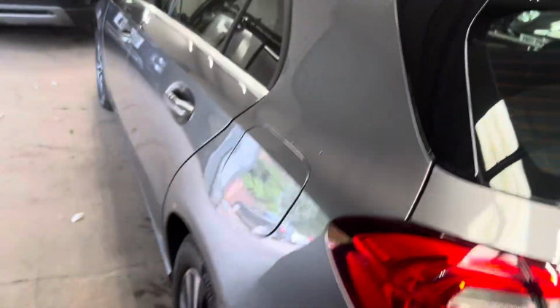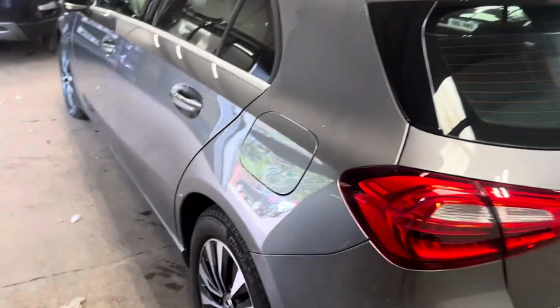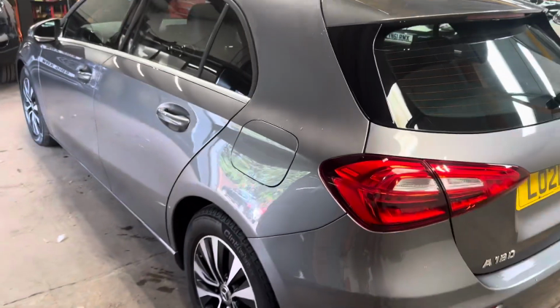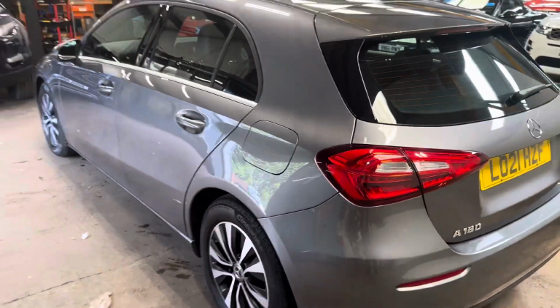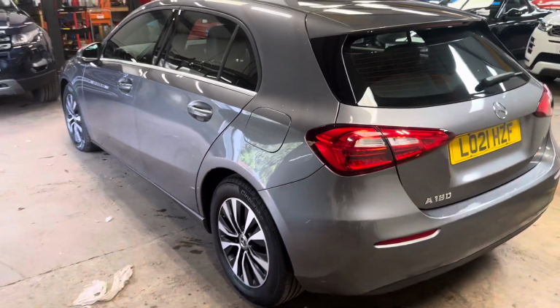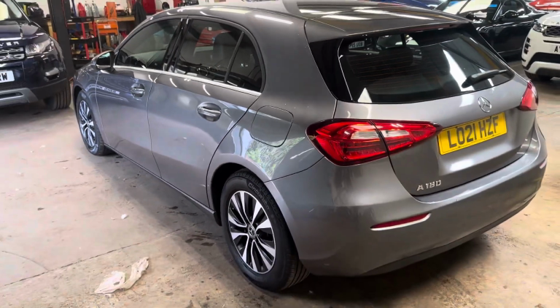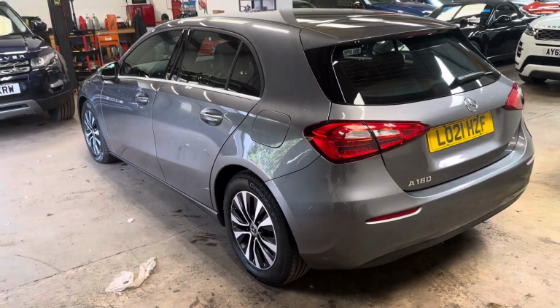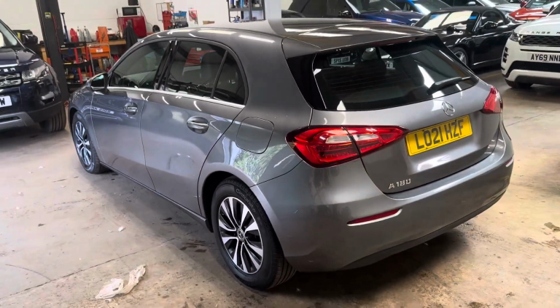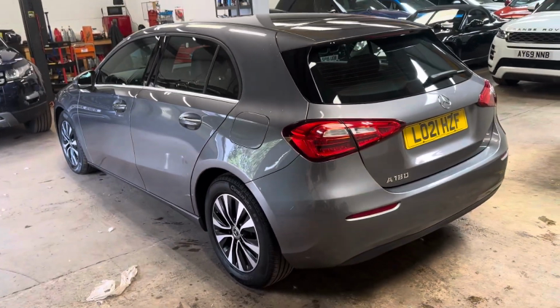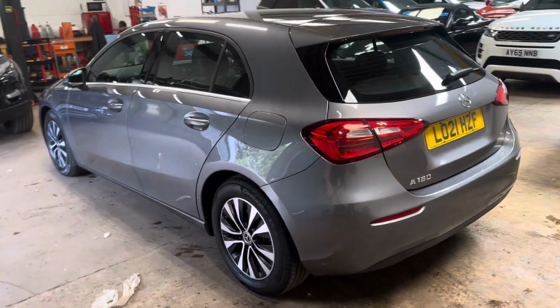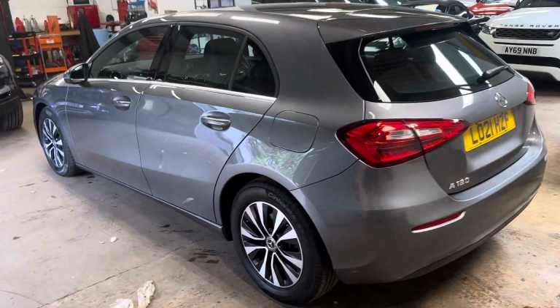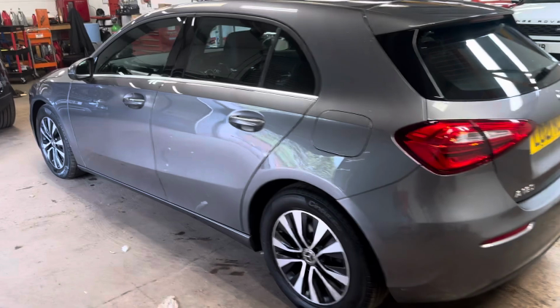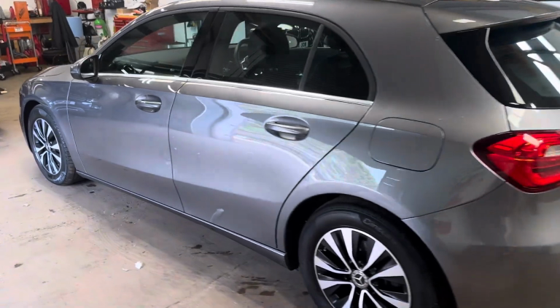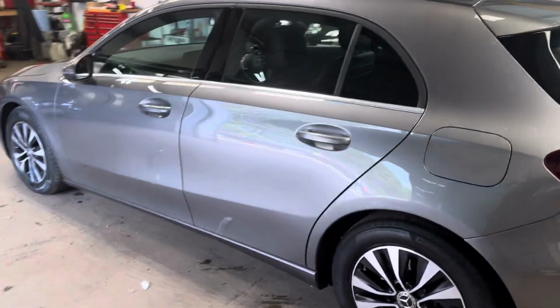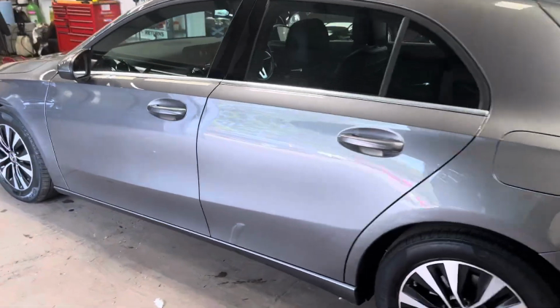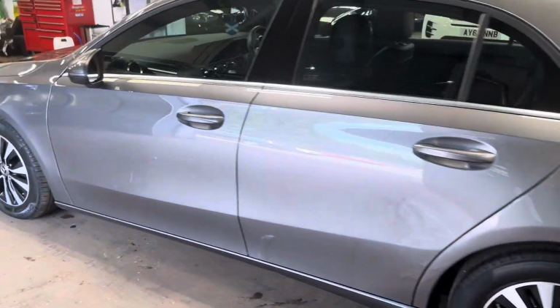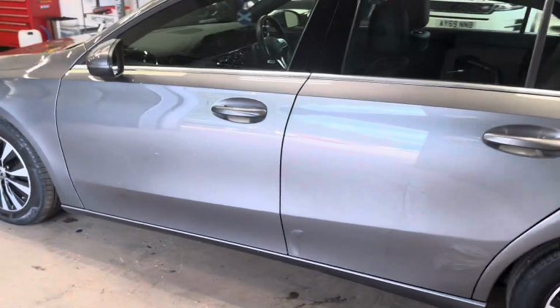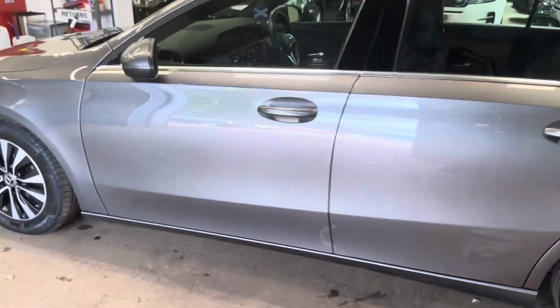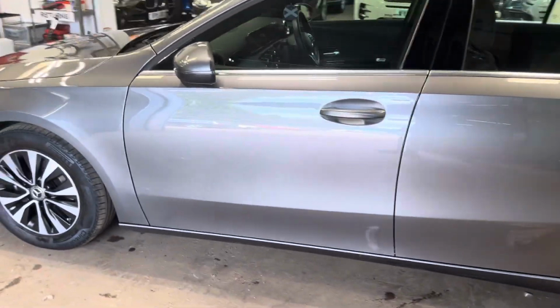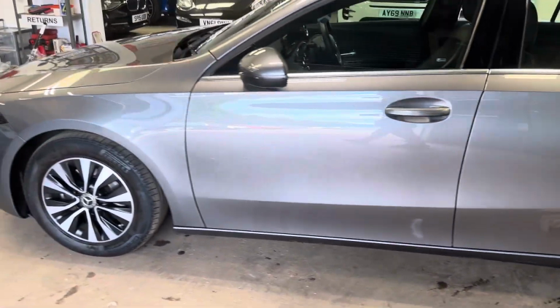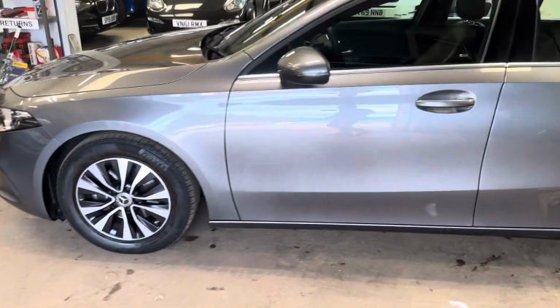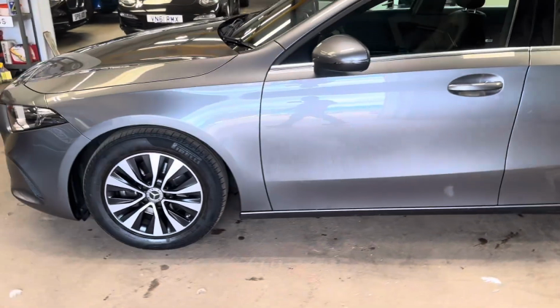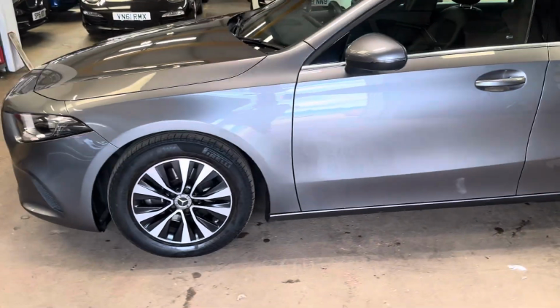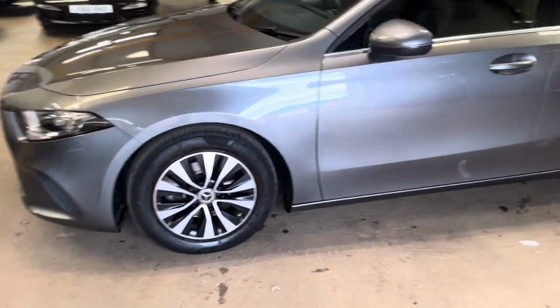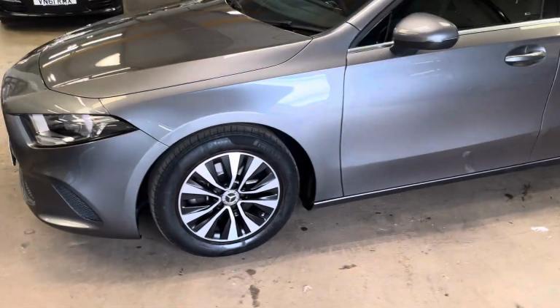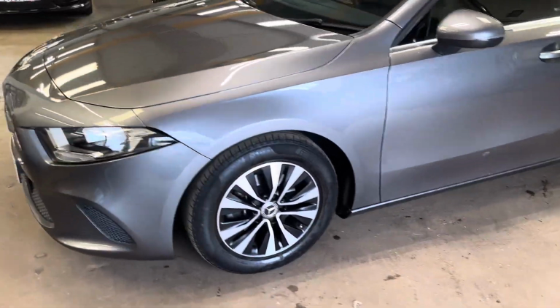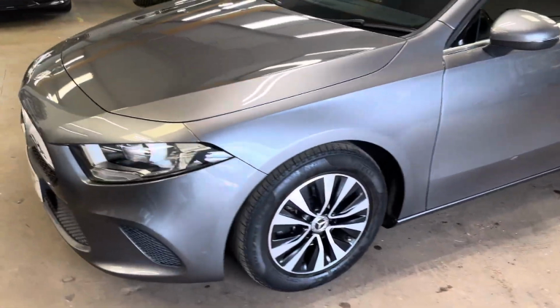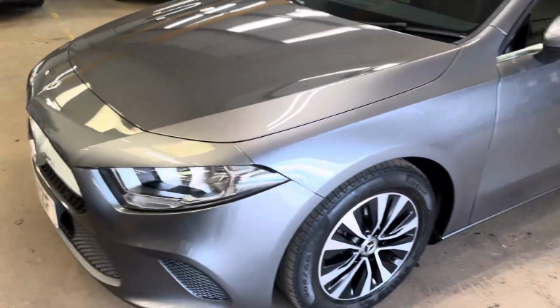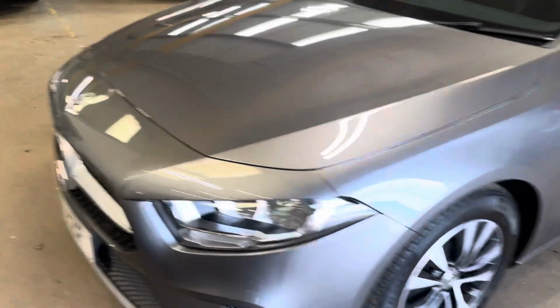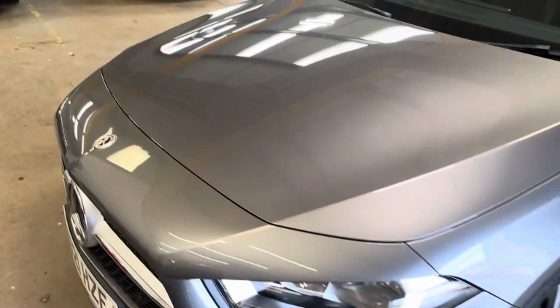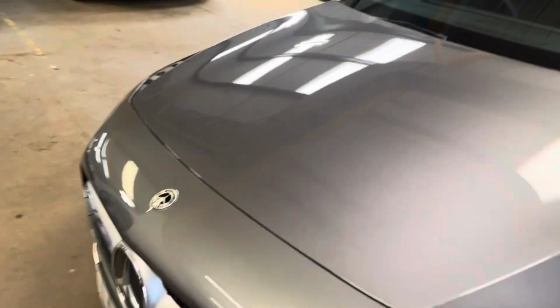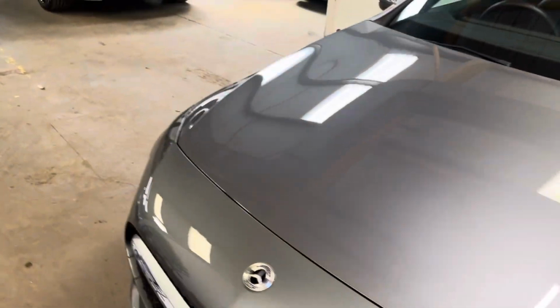Let me walk you up the passenger side of the car. It drives absolutely perfect. It has a full Mercedes-Benz dealer service history, this car.